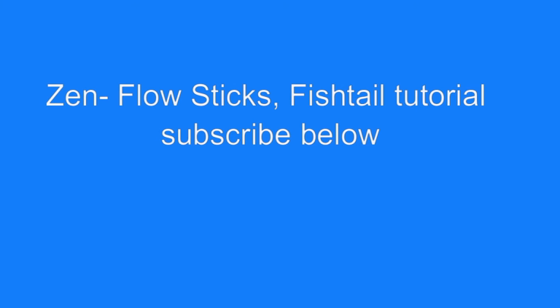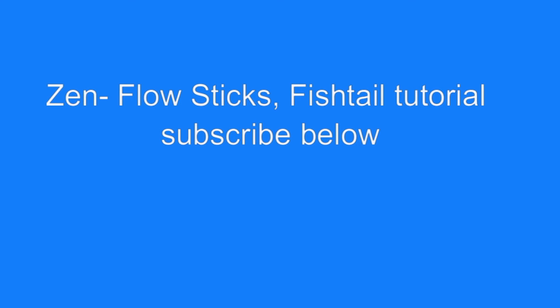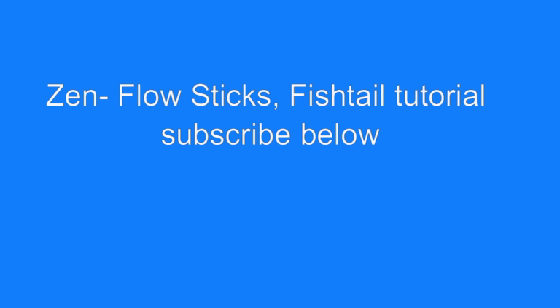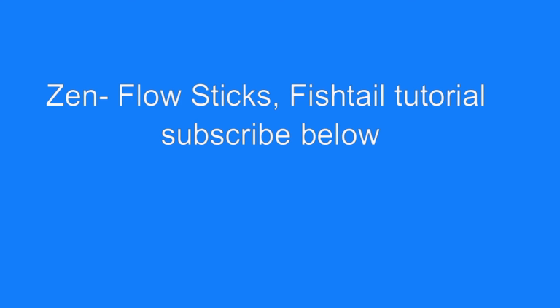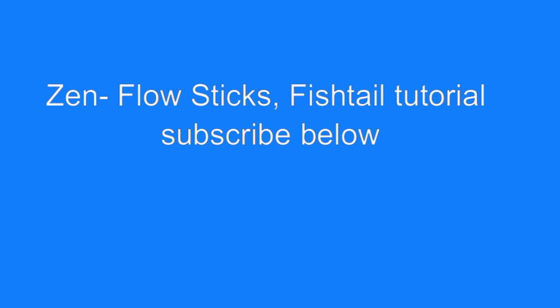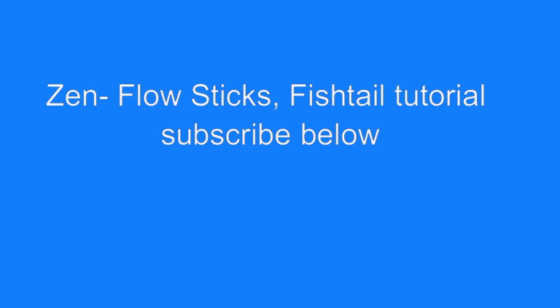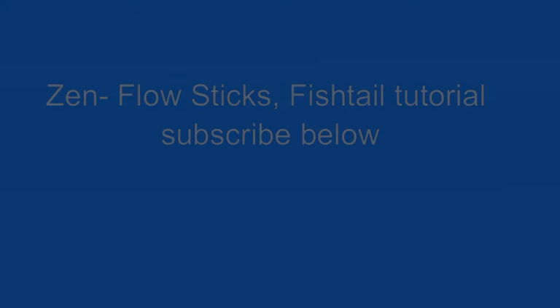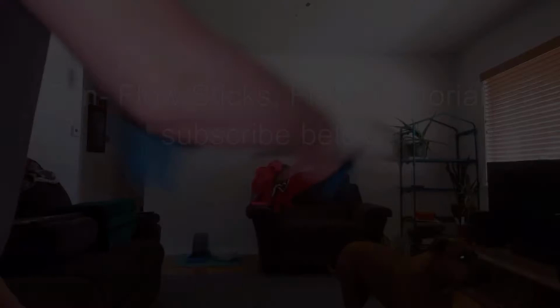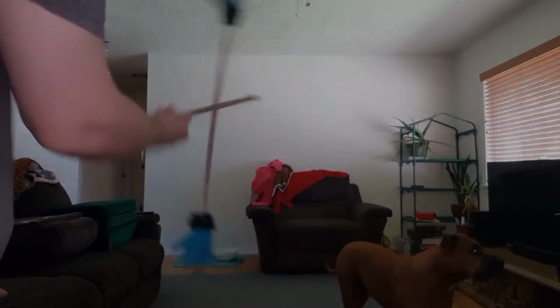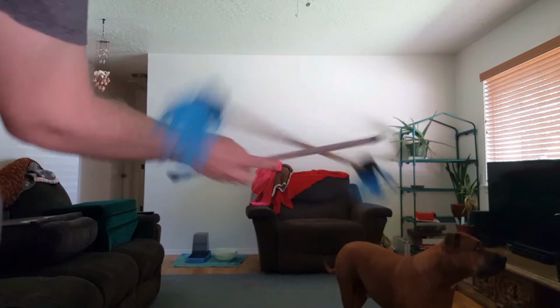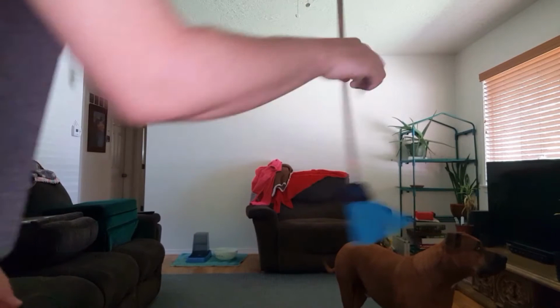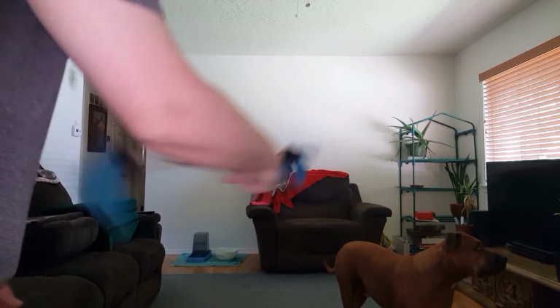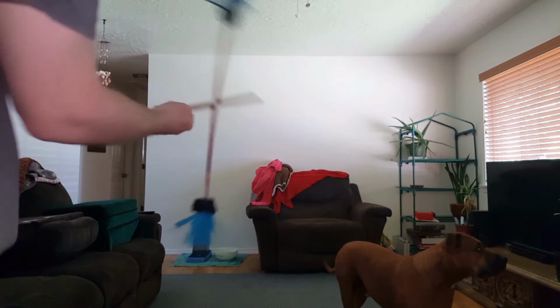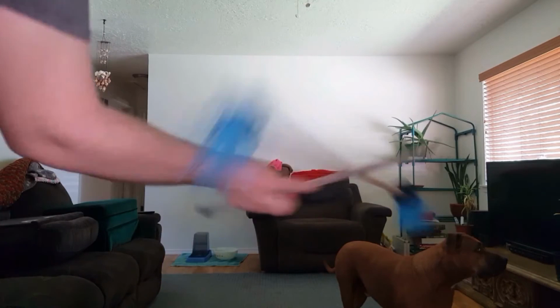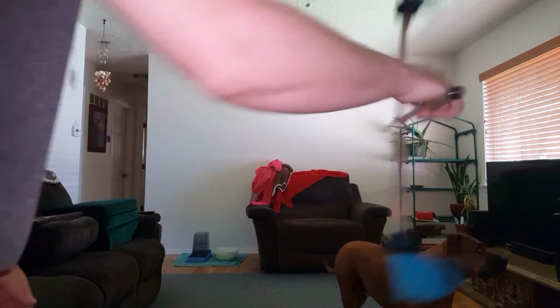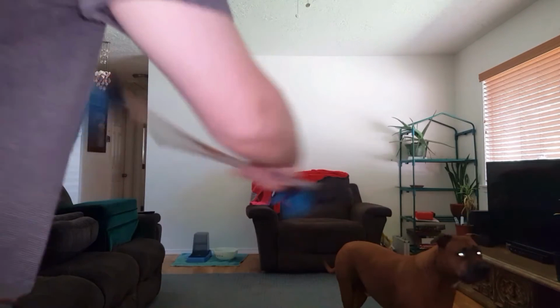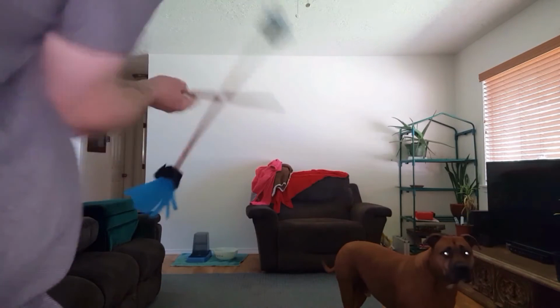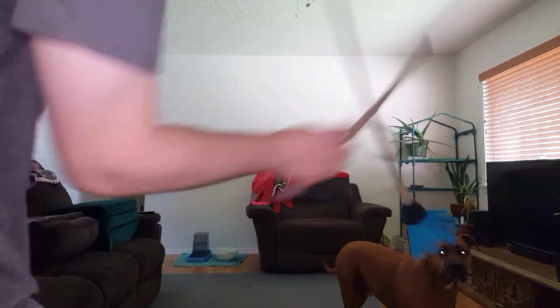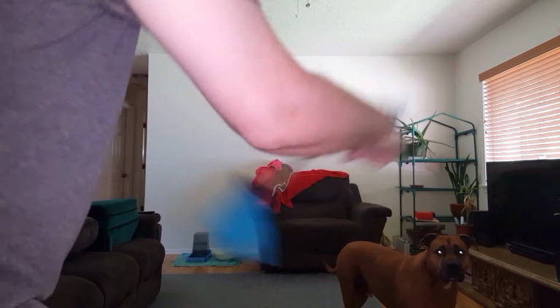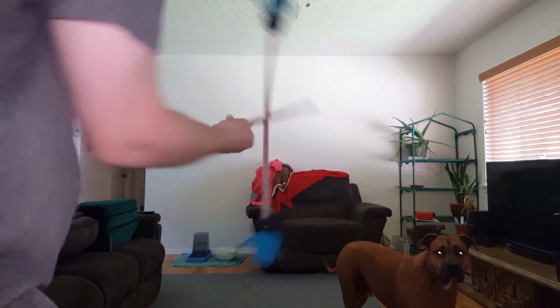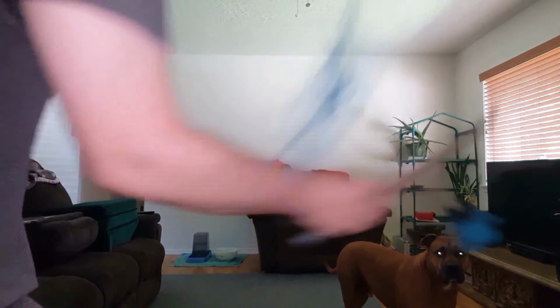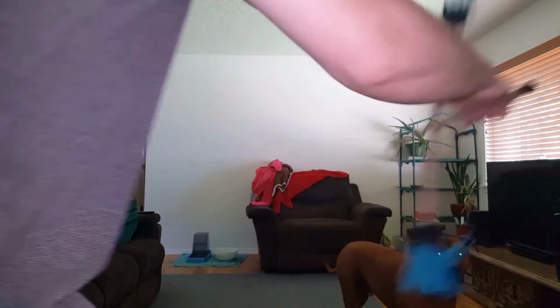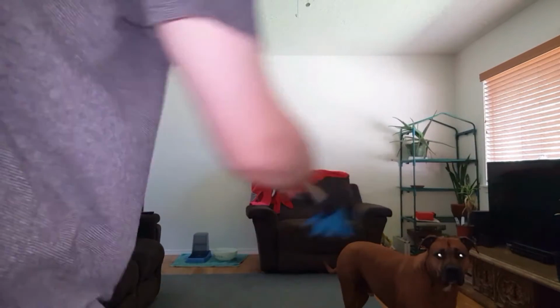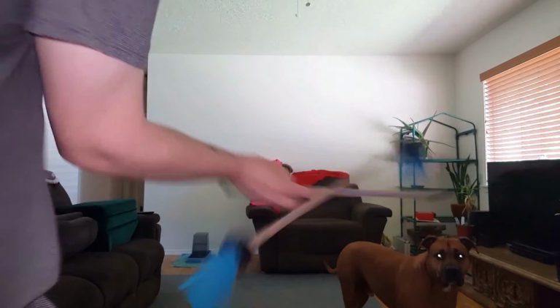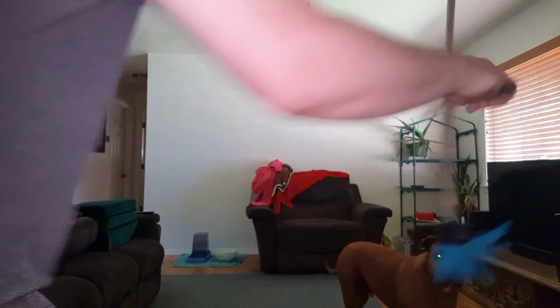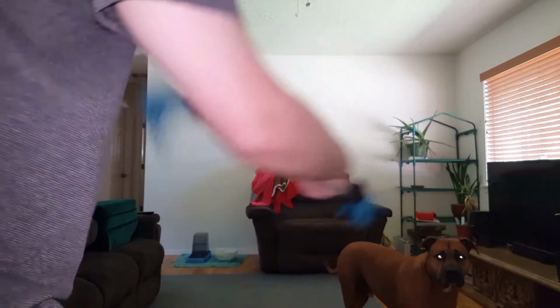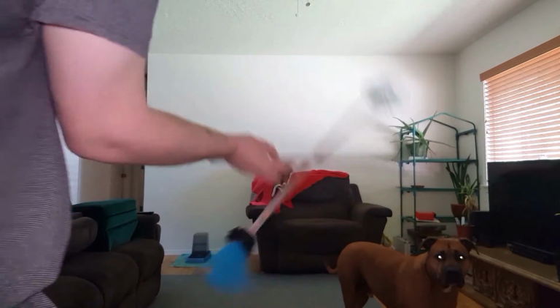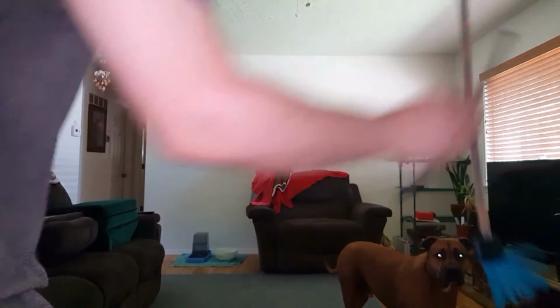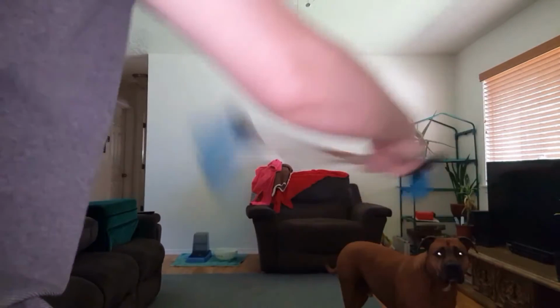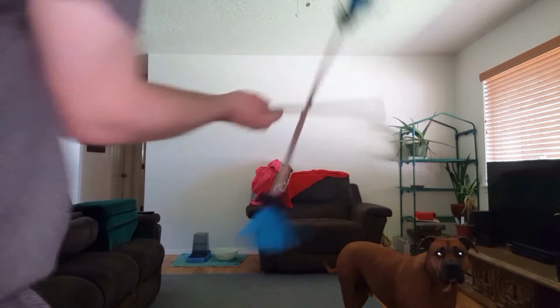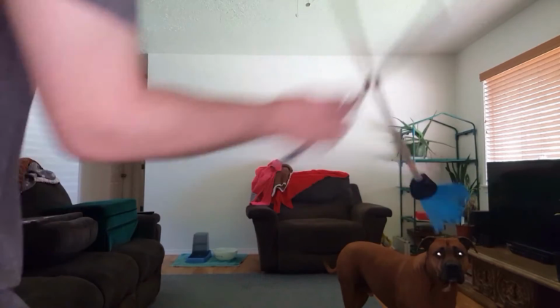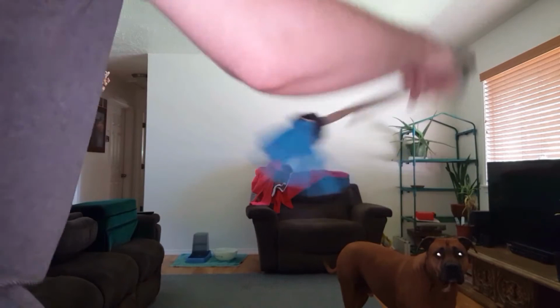Welcome to Zen Flow Sticks fishtail tutorial. In this video I'm going to show you how I learned the forward fishtail. It's quite simple once you get the basic movements down.